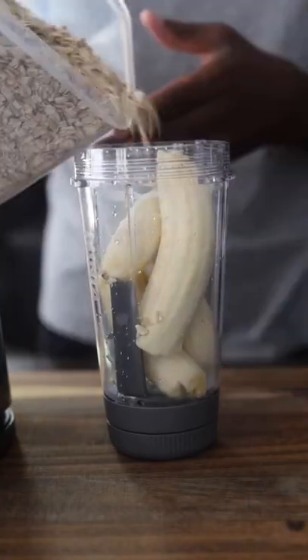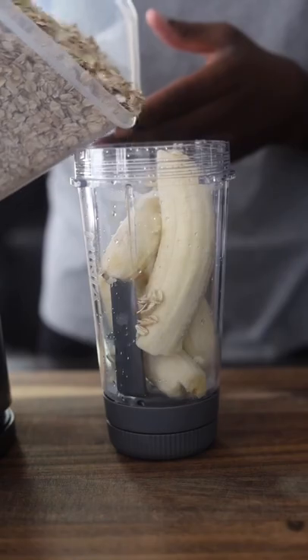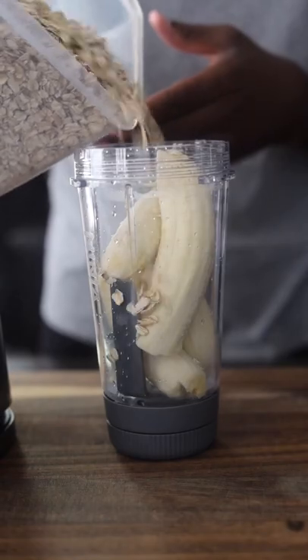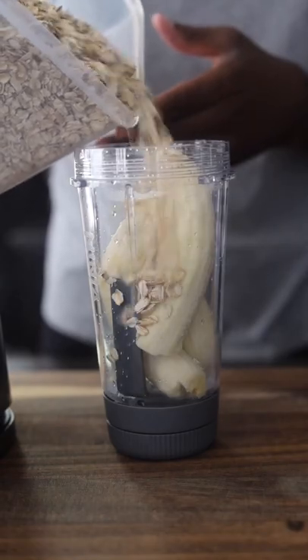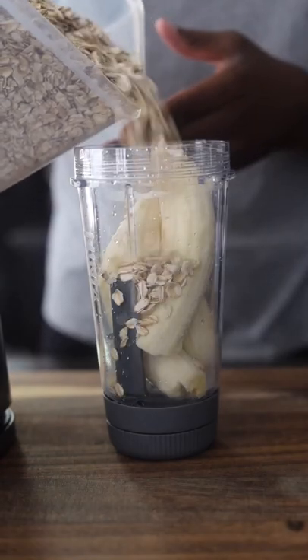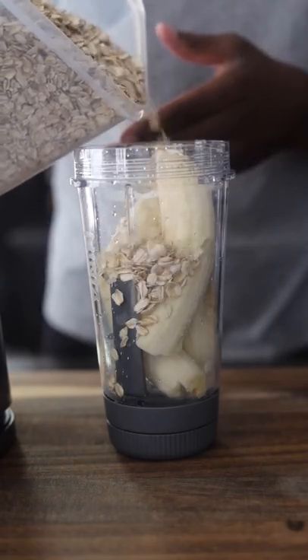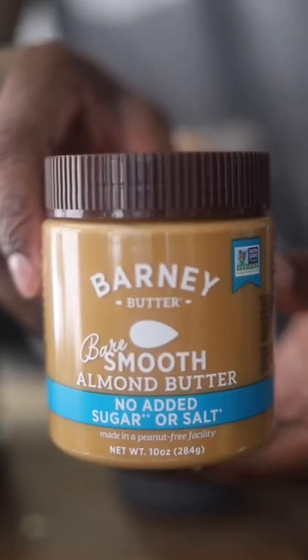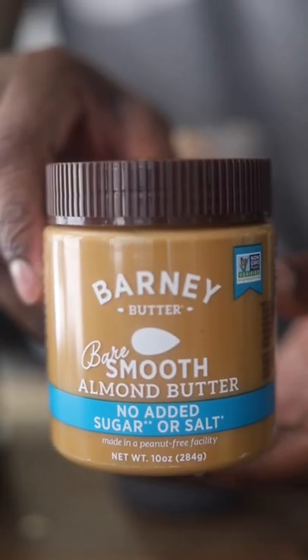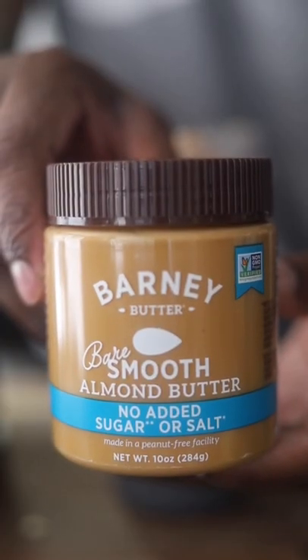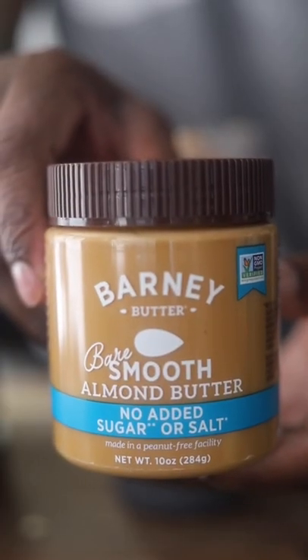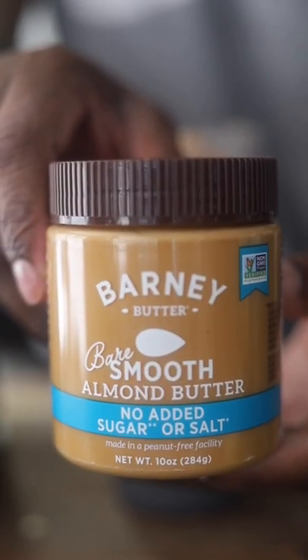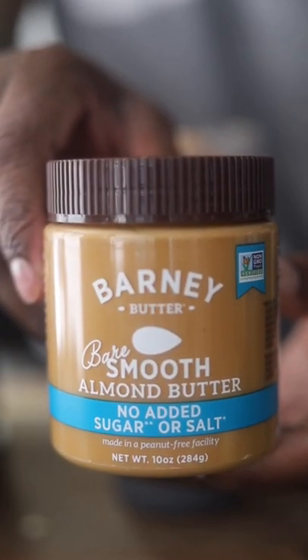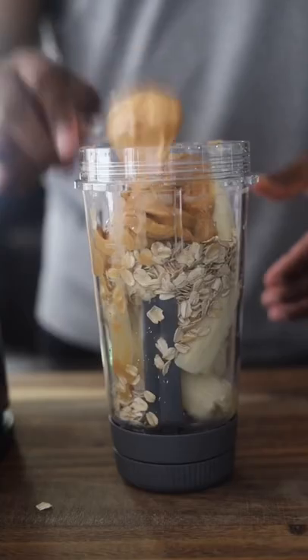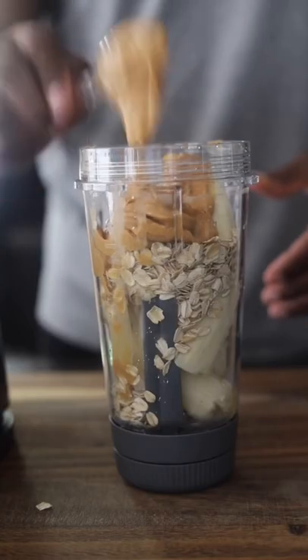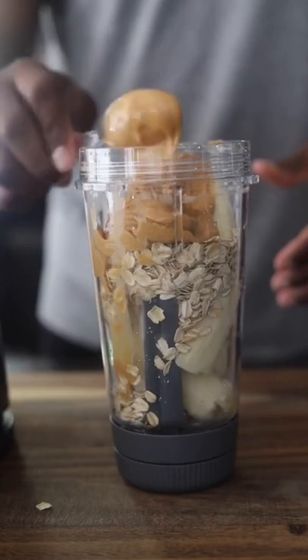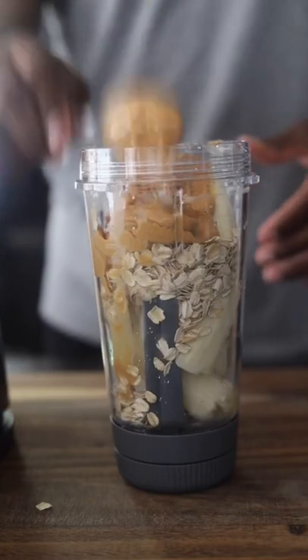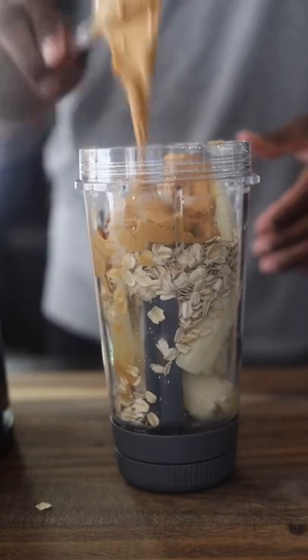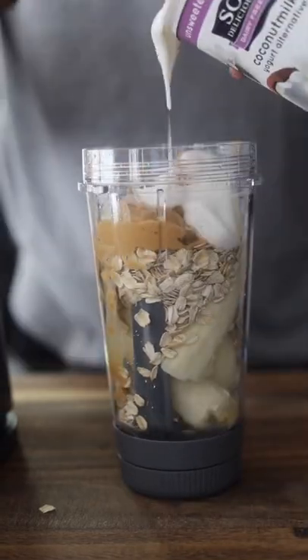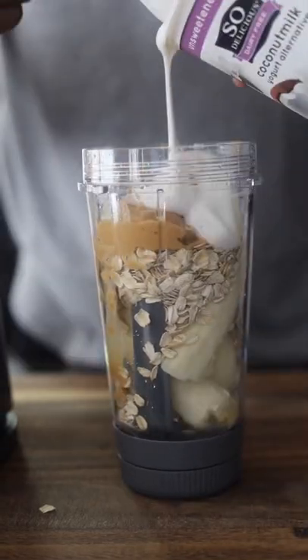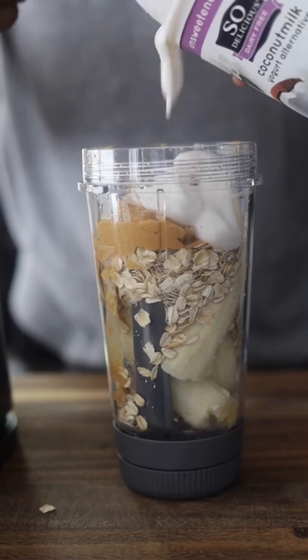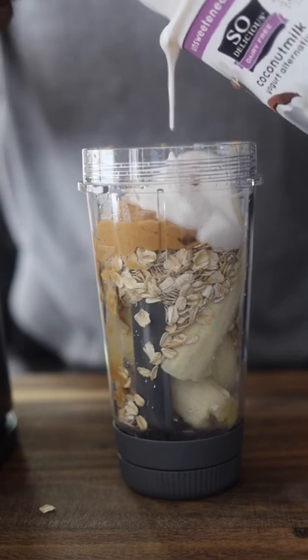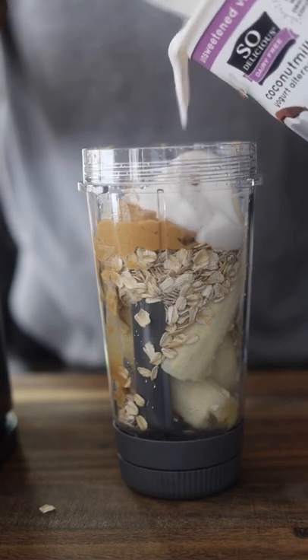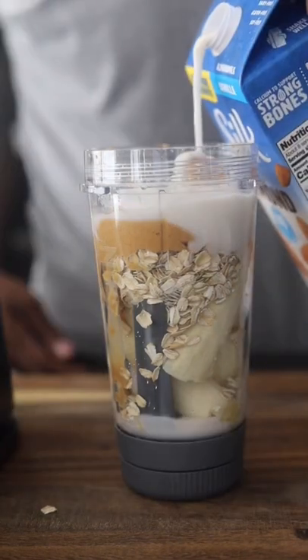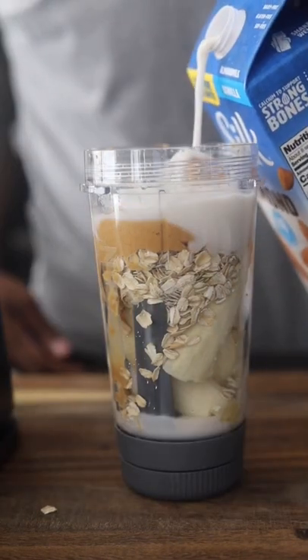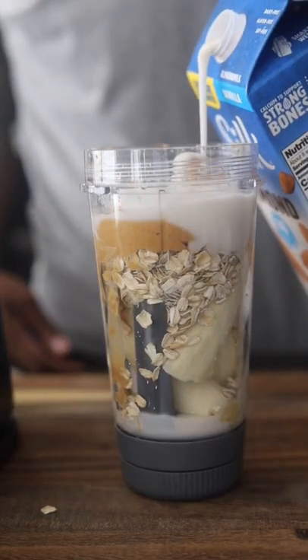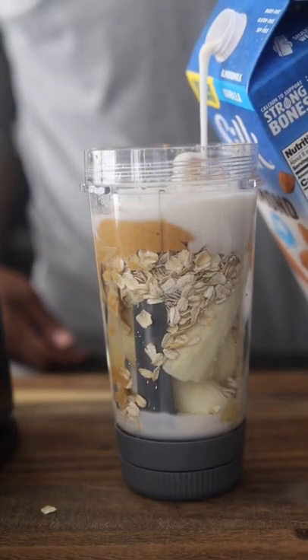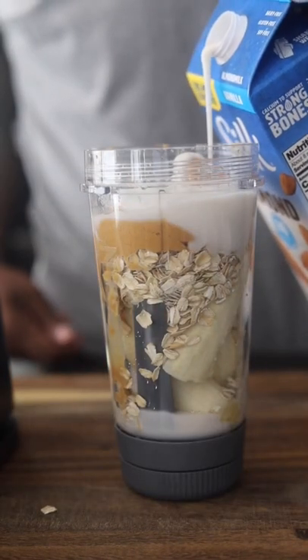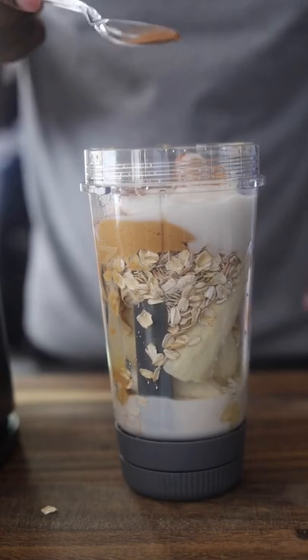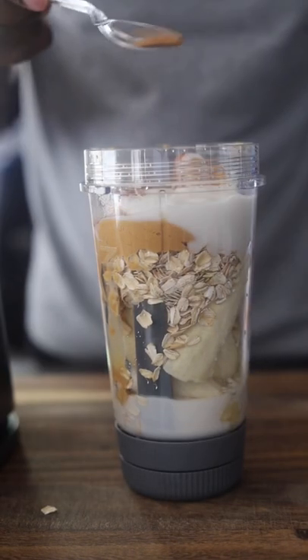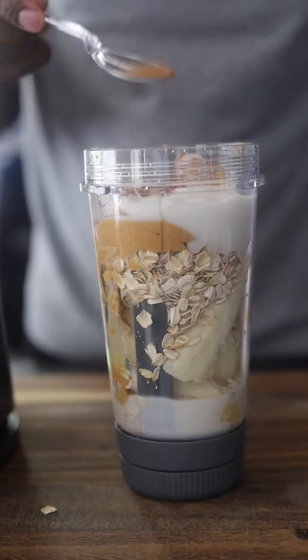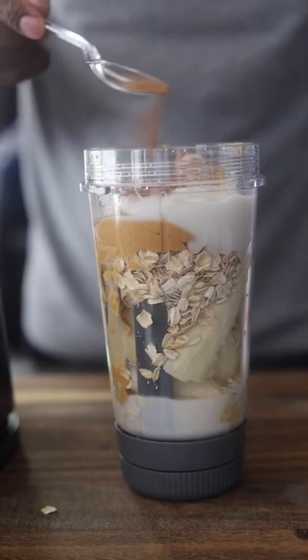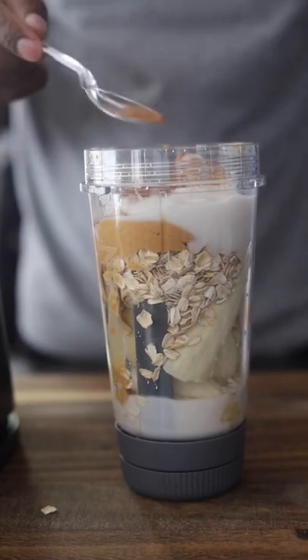Alright, so you get some bananas, oats, some nut butter — I chose almond butter. I also got some dairy-free yogurt, some almond milk, and a little bit of cinnamon.